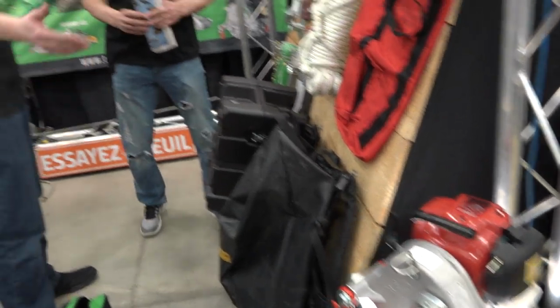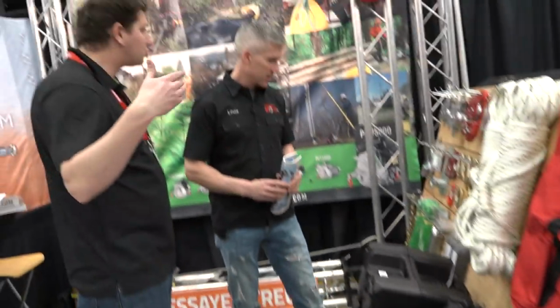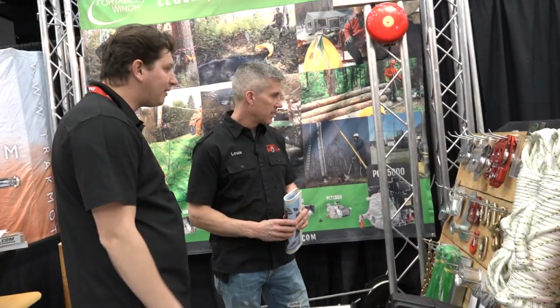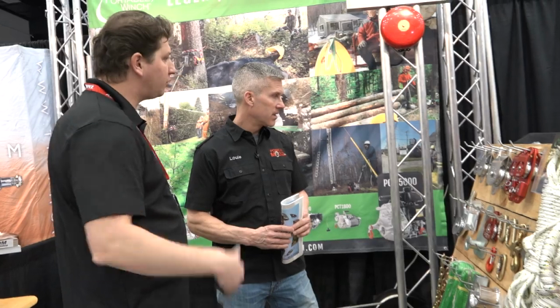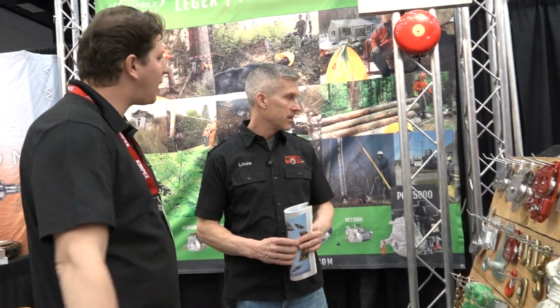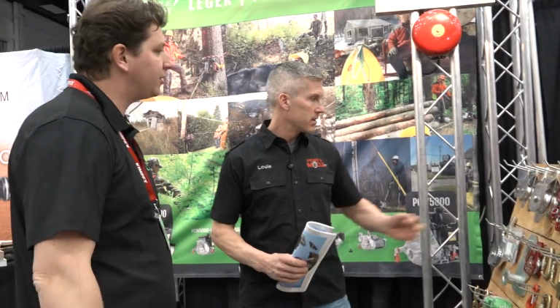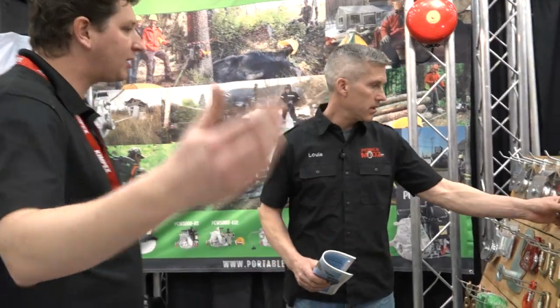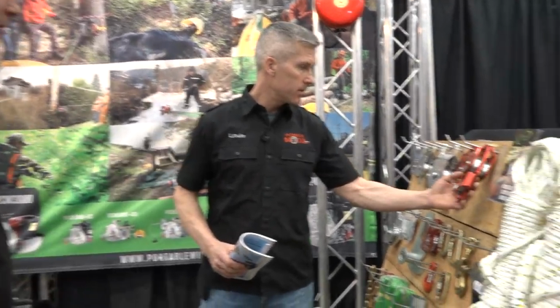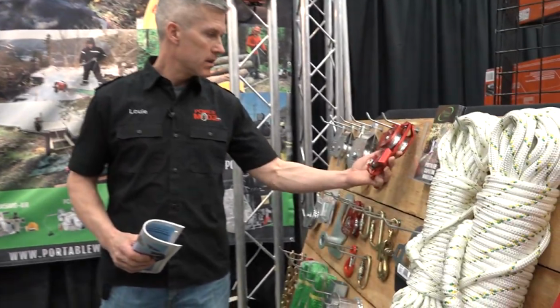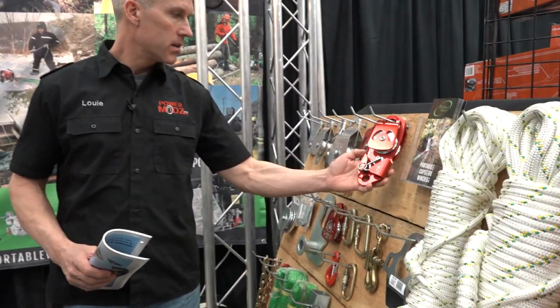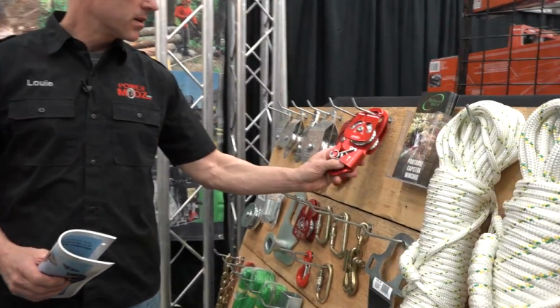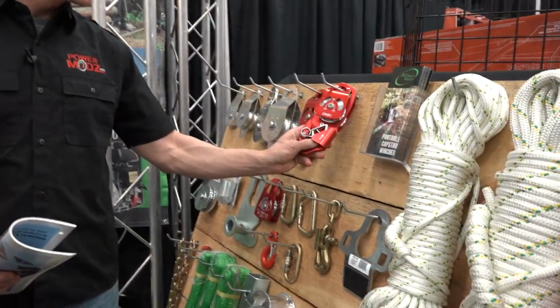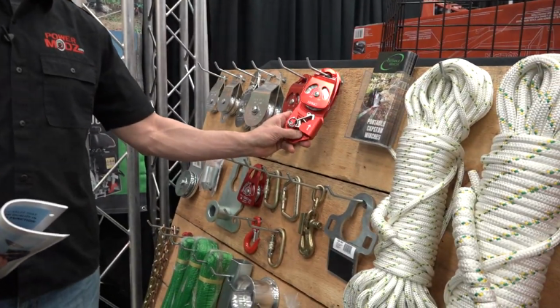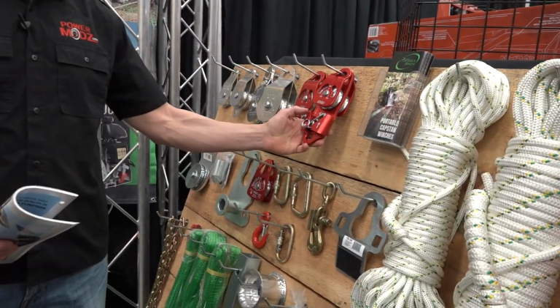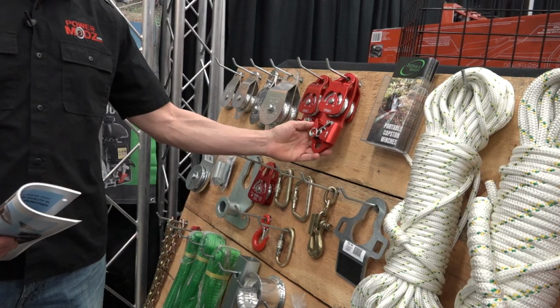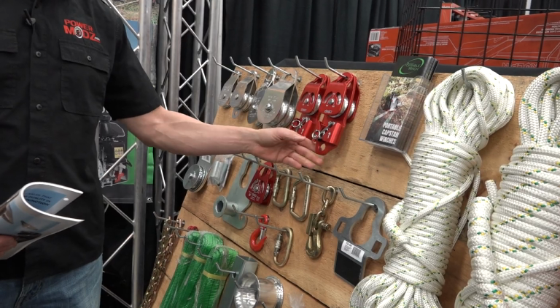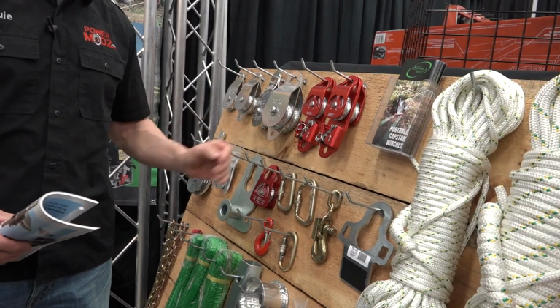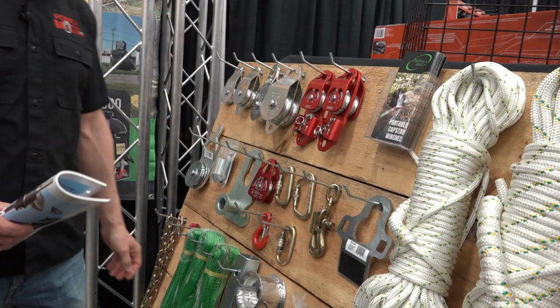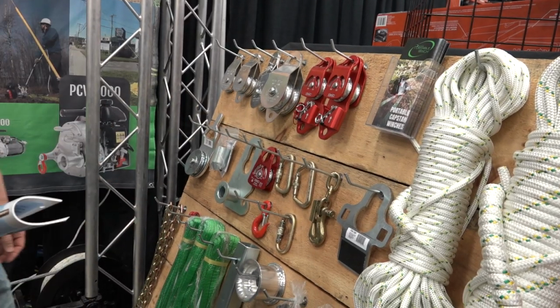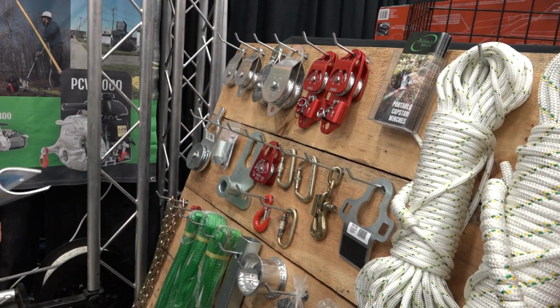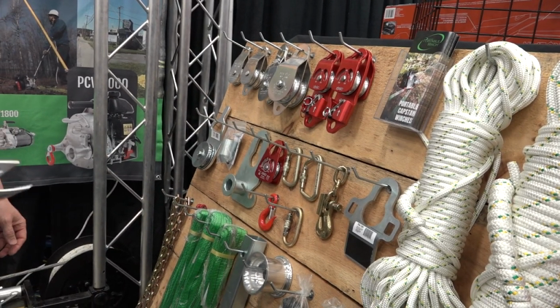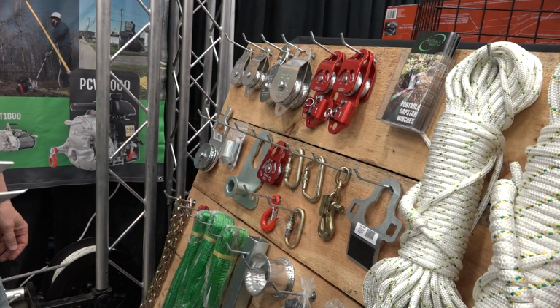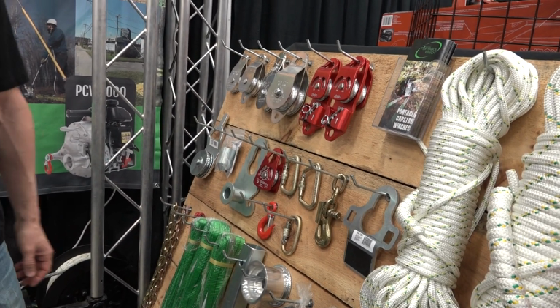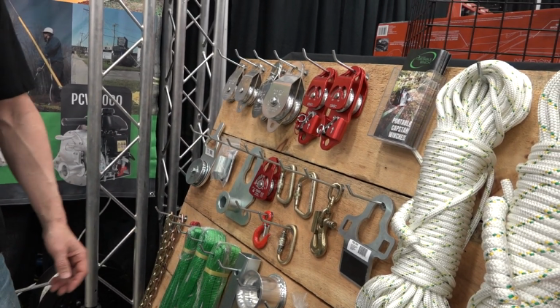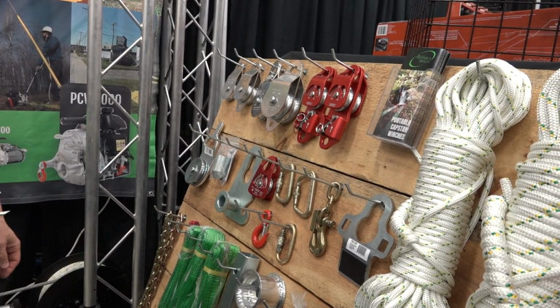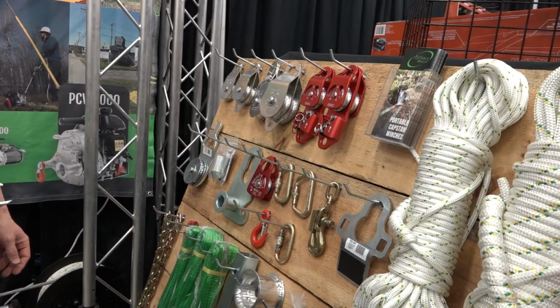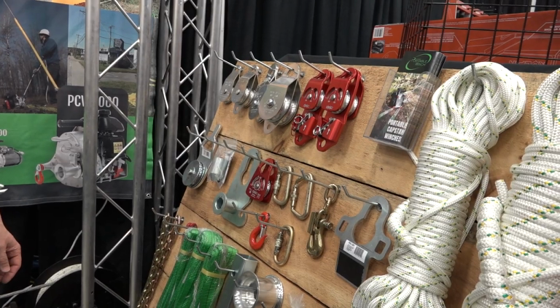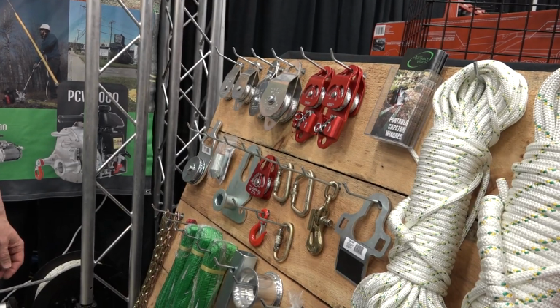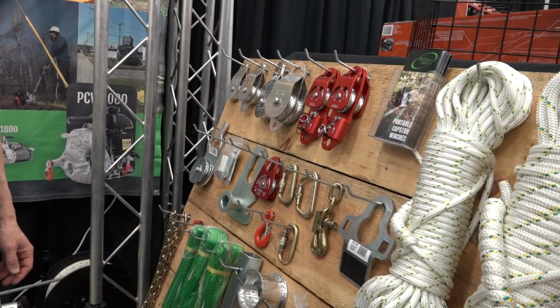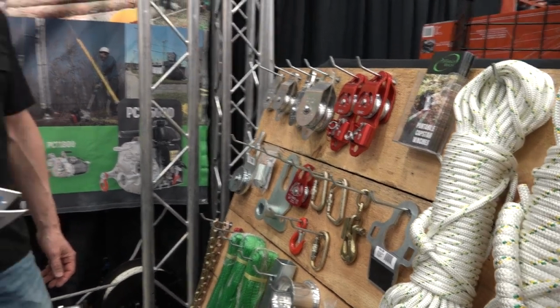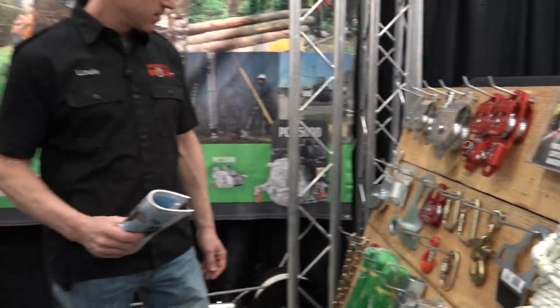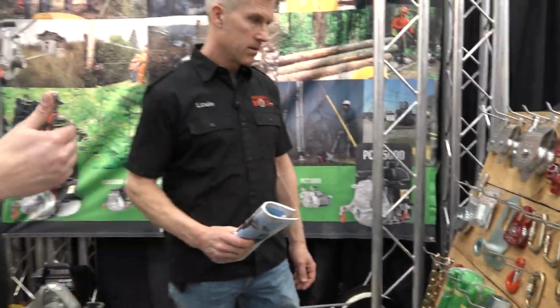You can use a pulley if you need to double the power — you can give yourself a mechanical advantage. Look at this: it's a self-blocking pulley that allows the rope to go only in one direction. So it can hold alone if you want to lift your moose in the air or do a directional cut — keep your tension on.